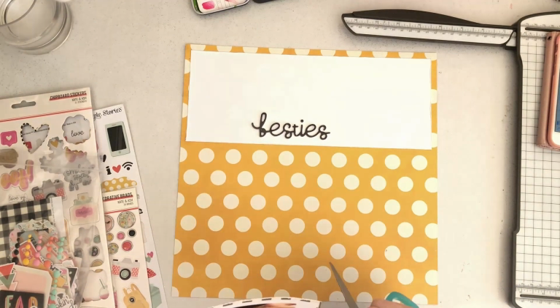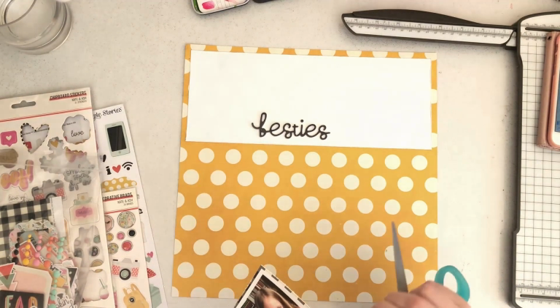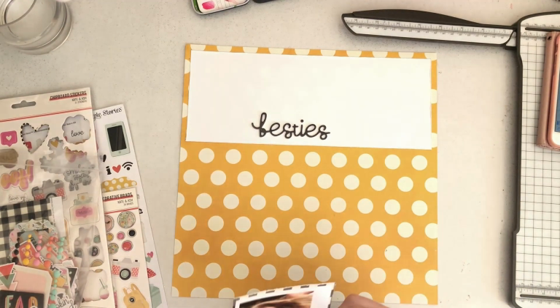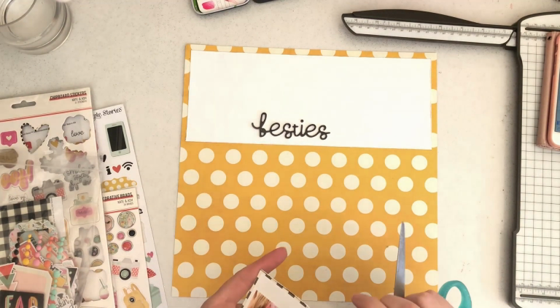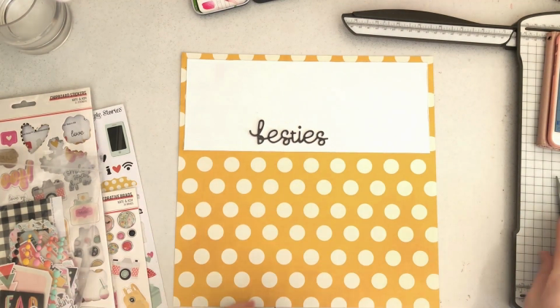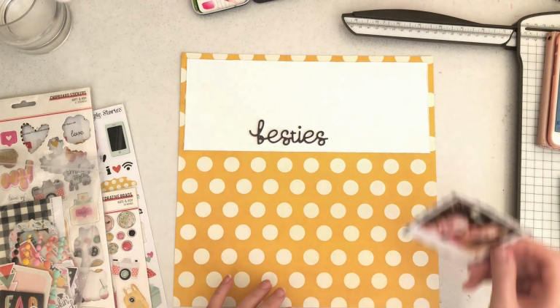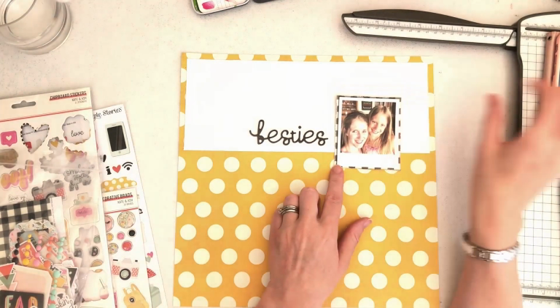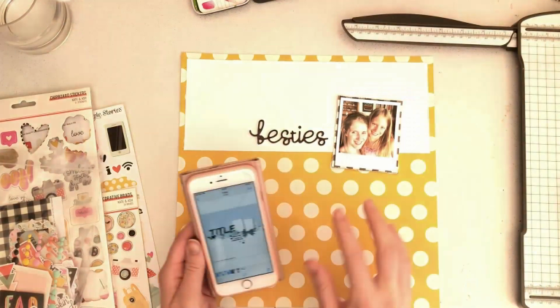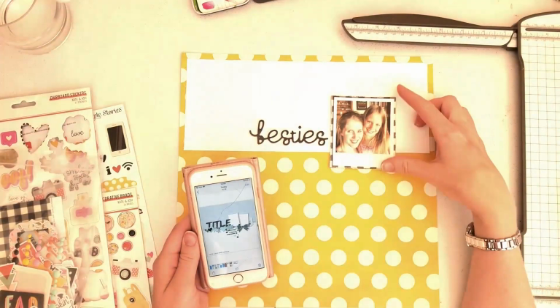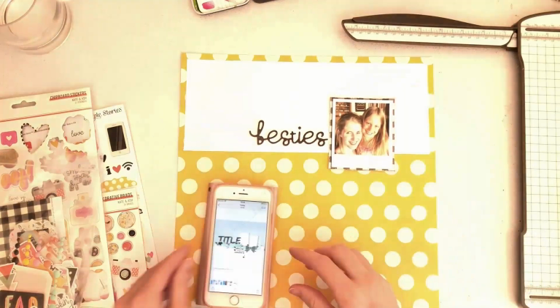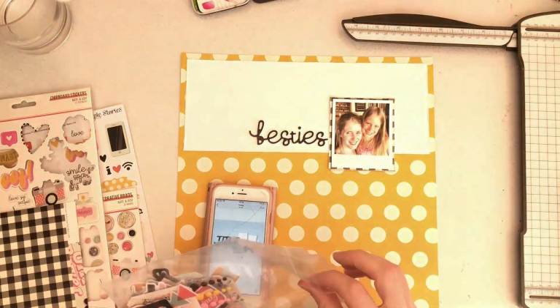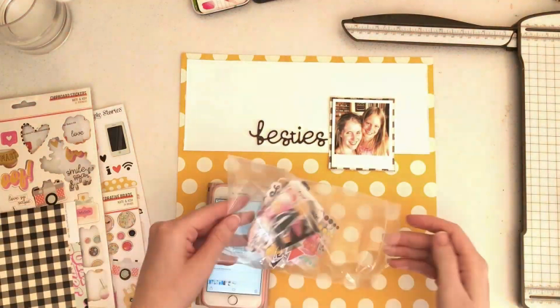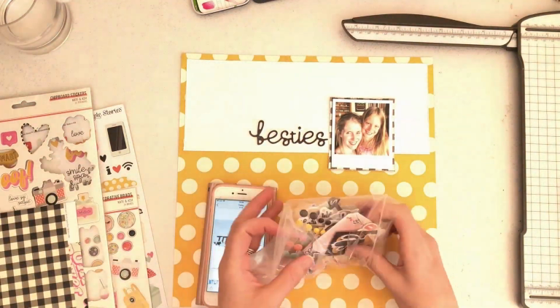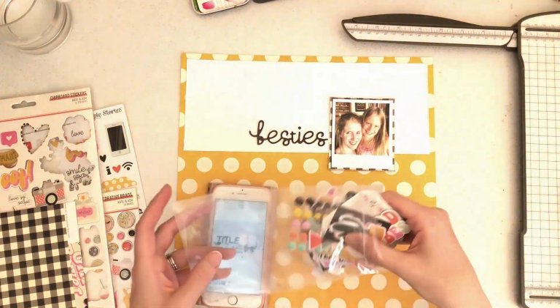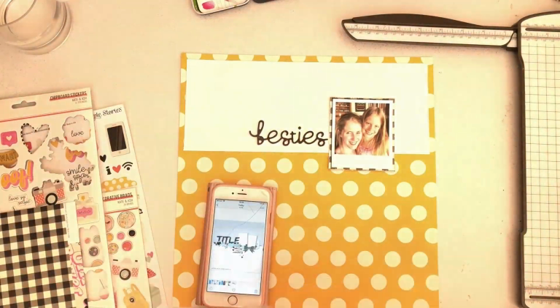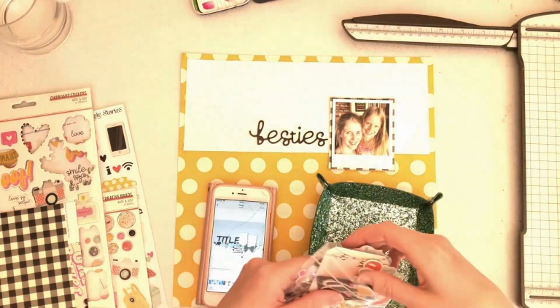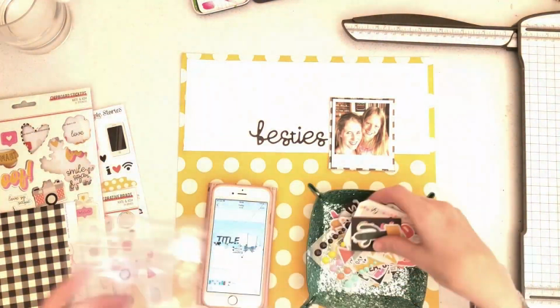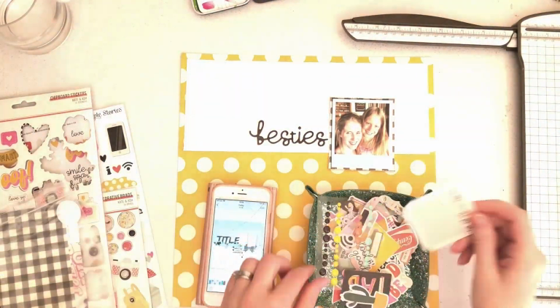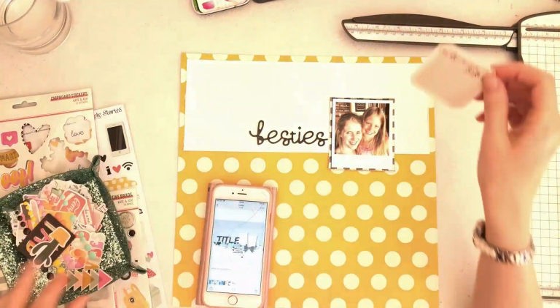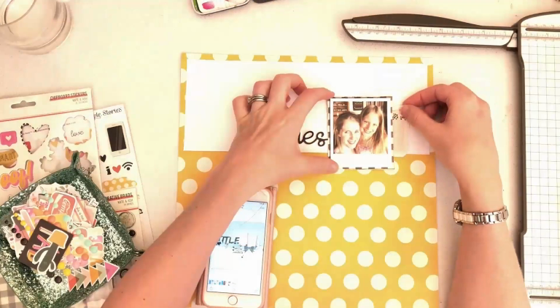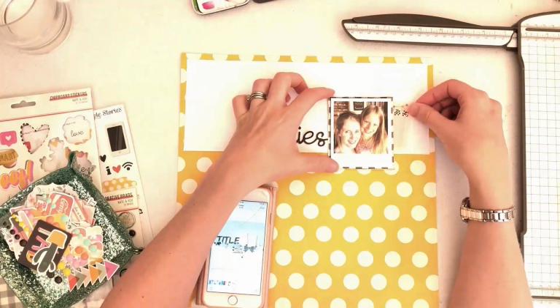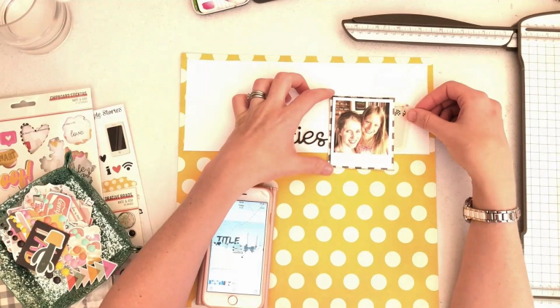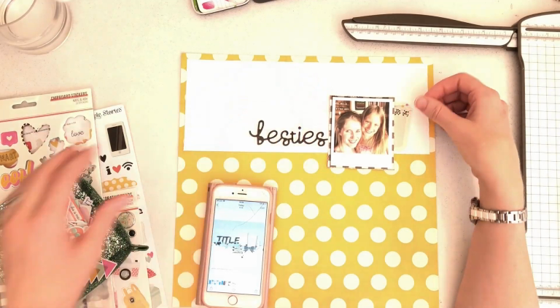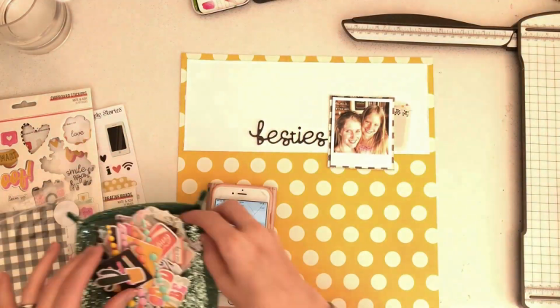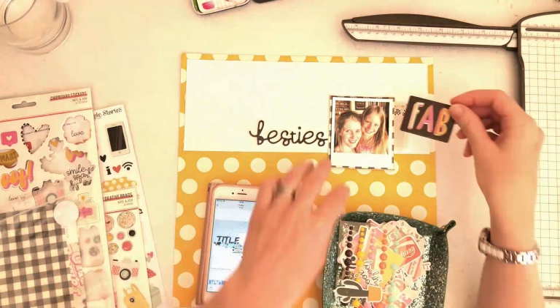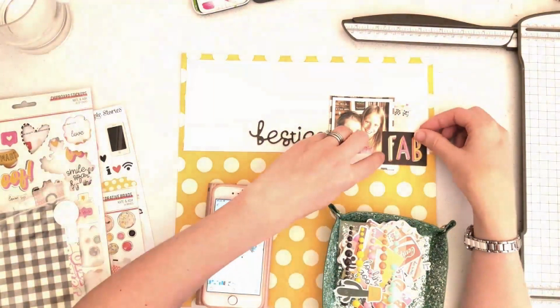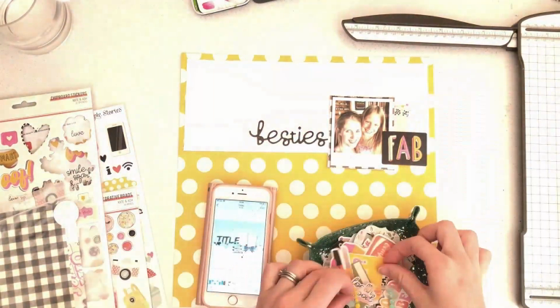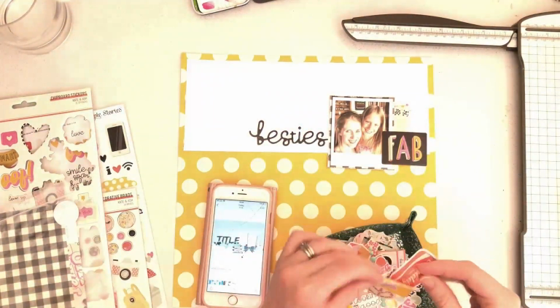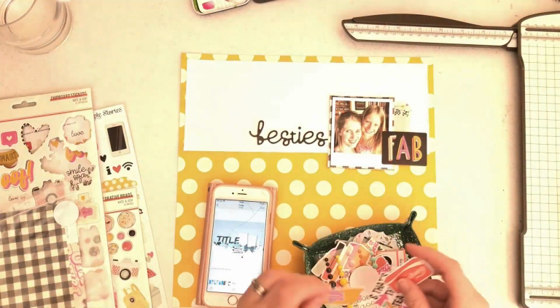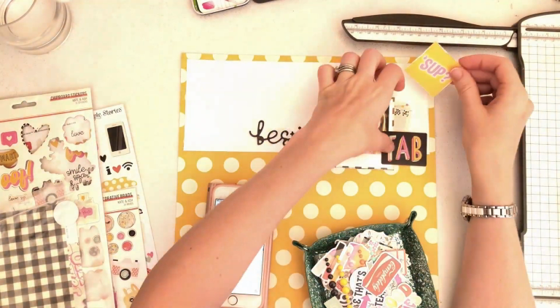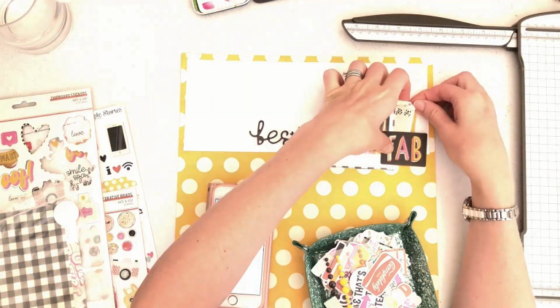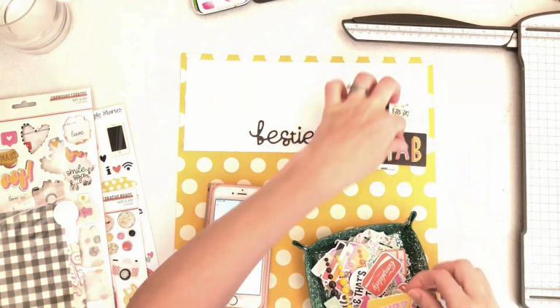I'm mounting the photo on black and white gingham paper that was in the collection. I've just mounted that on there, distressed the edges, and then I'm going to embellish along the line where the papers meet.